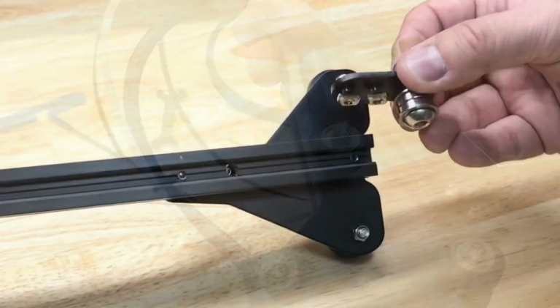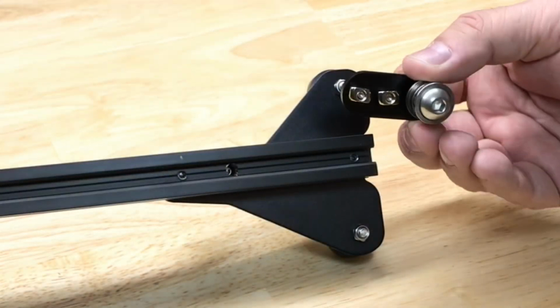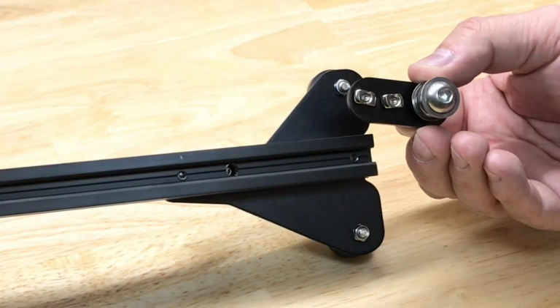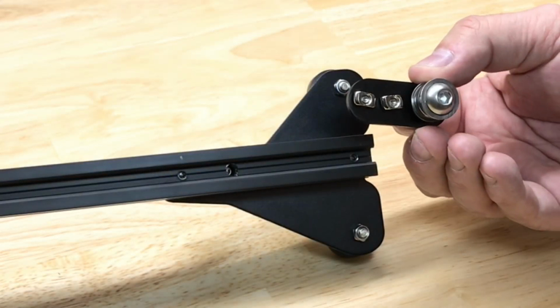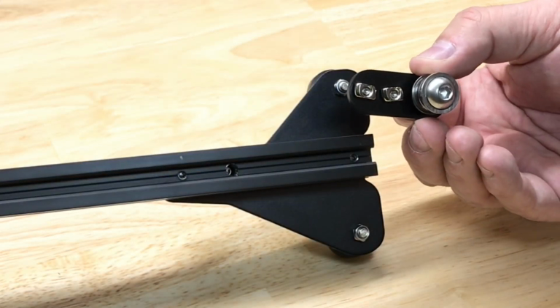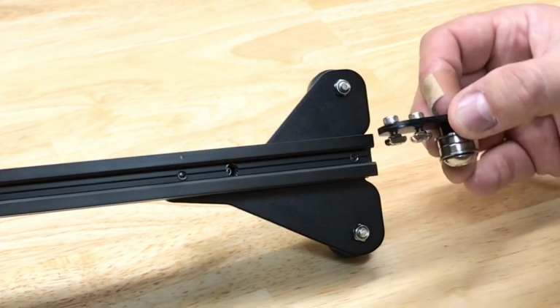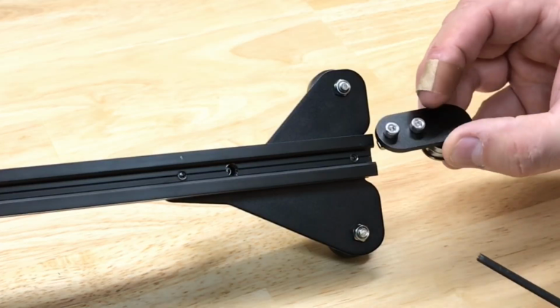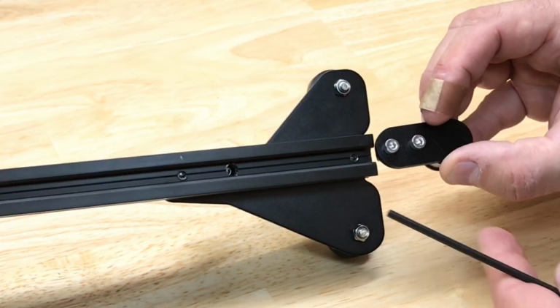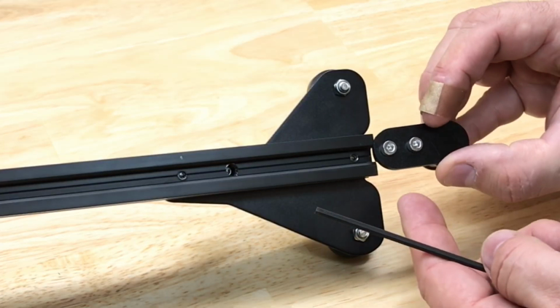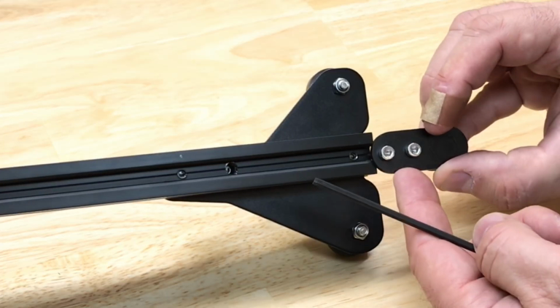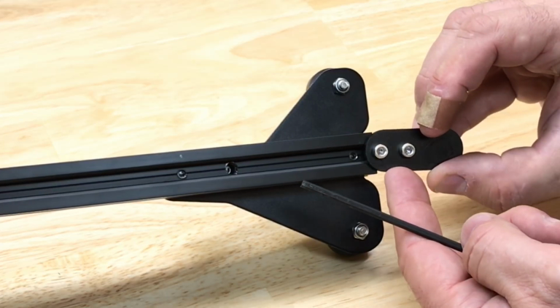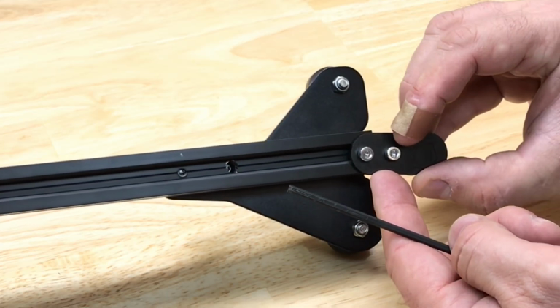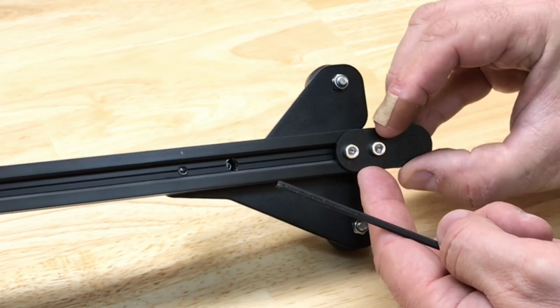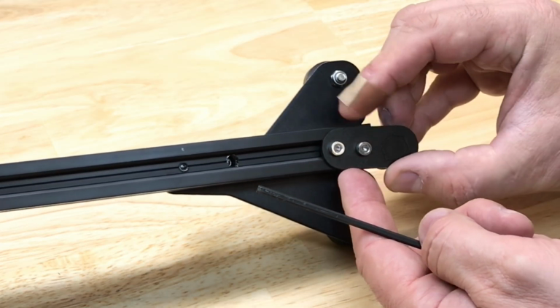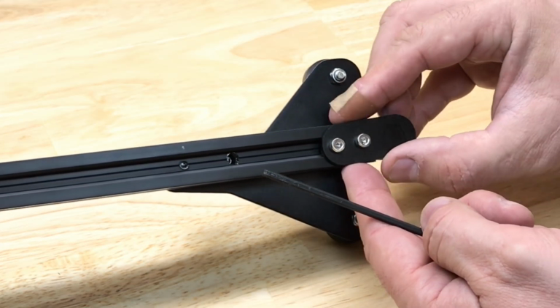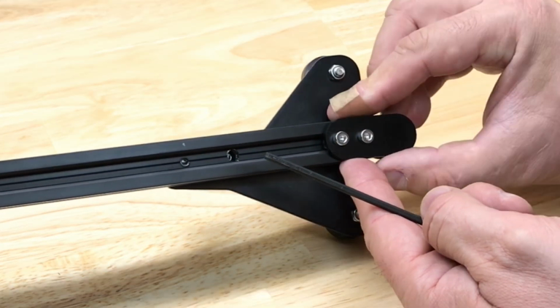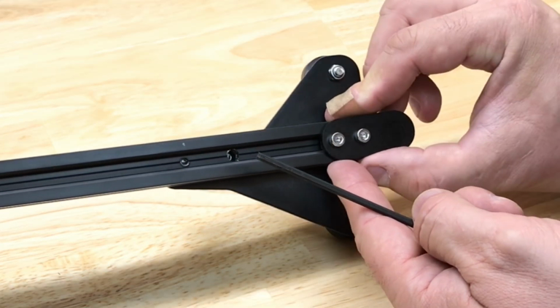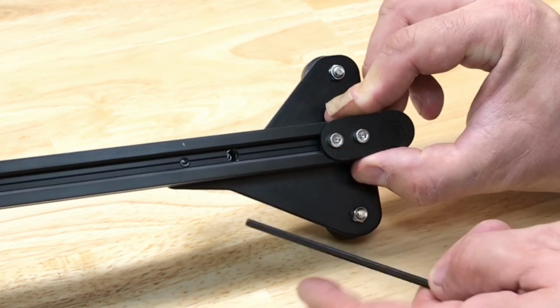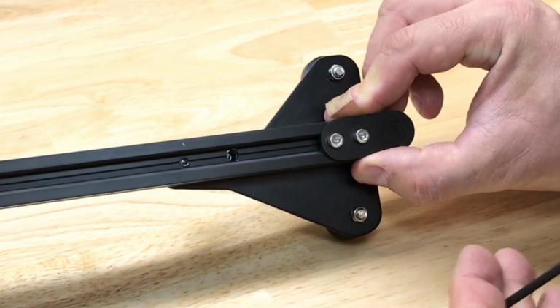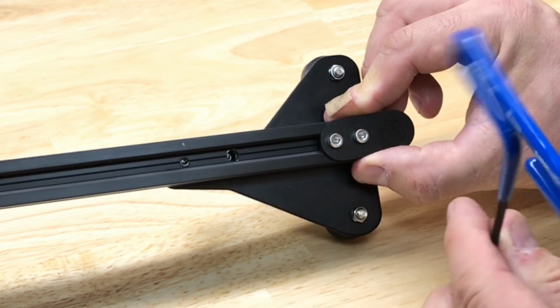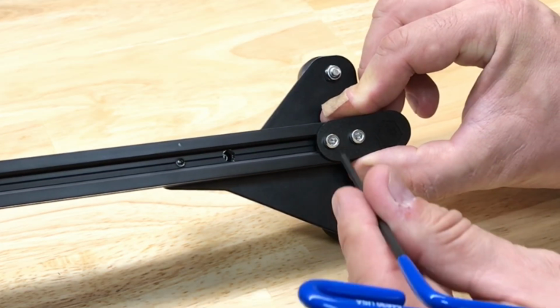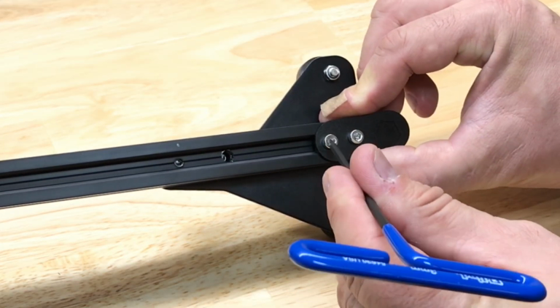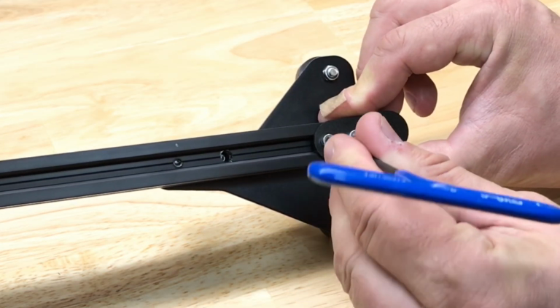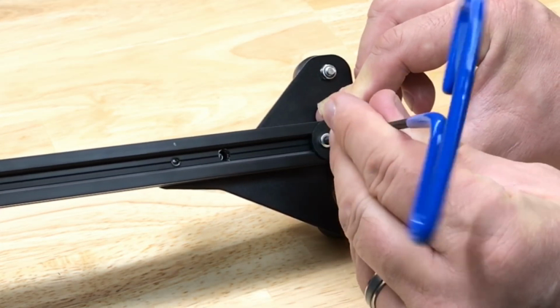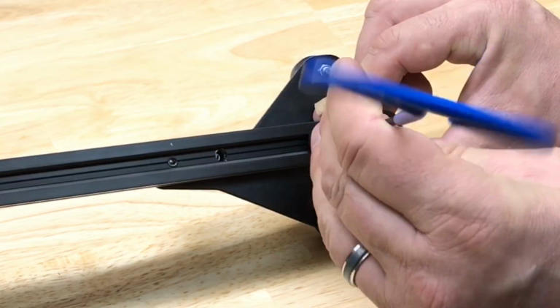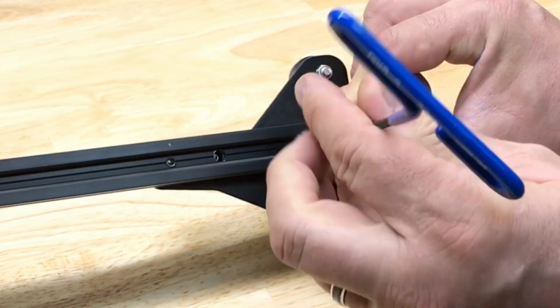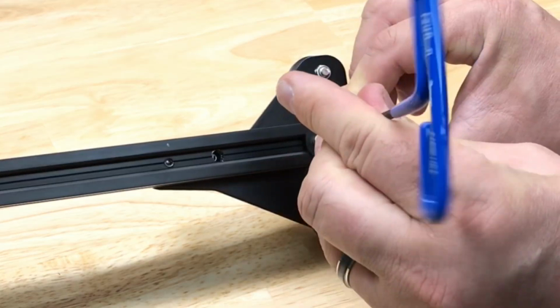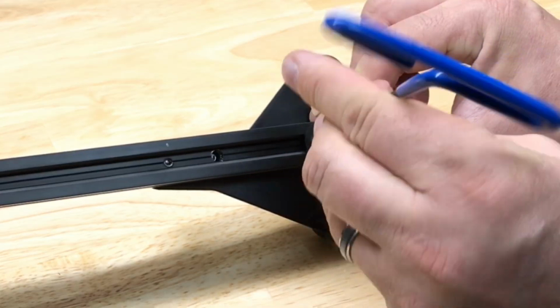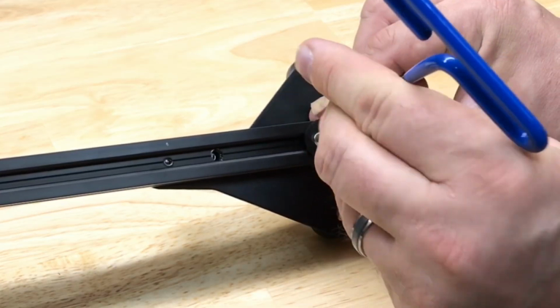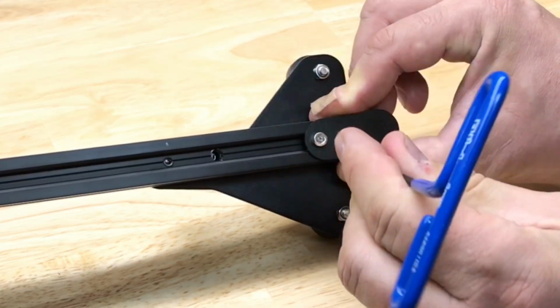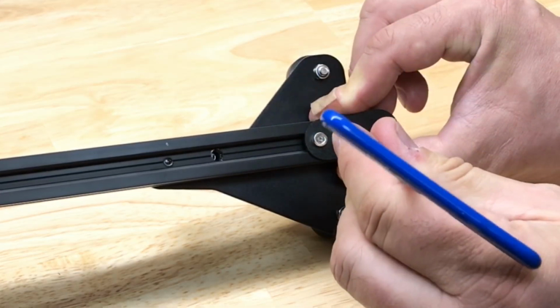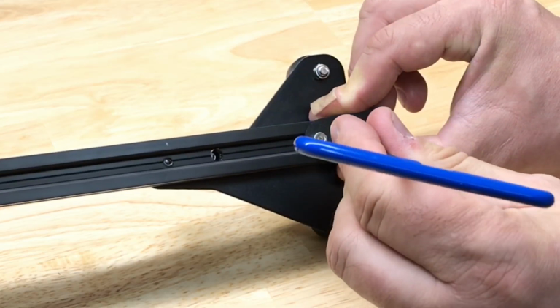The belt idler goes next on the opposite side of the bracket. It's got two T-nuts. Slide it on and then tighten the screws — but not all the way, just snug — because we're going to adjust this in a minute.